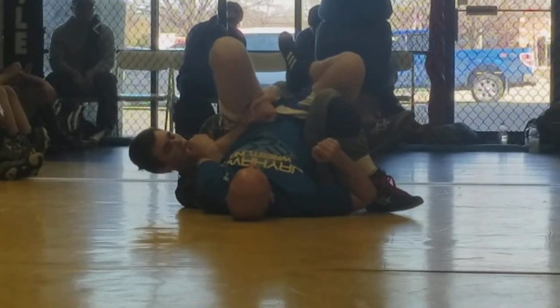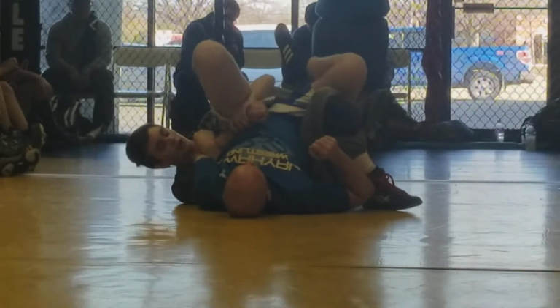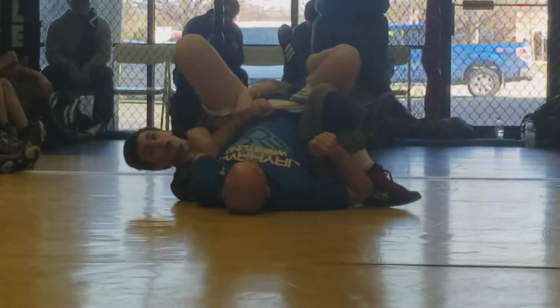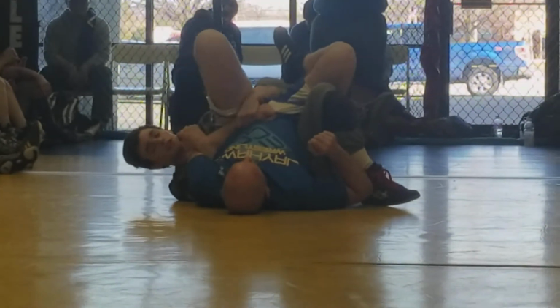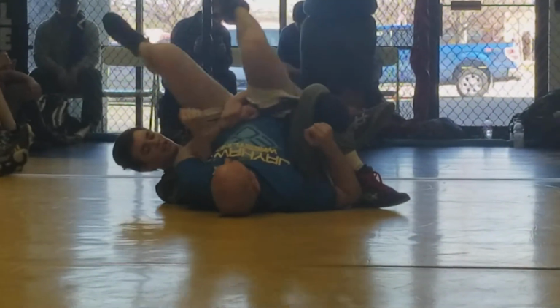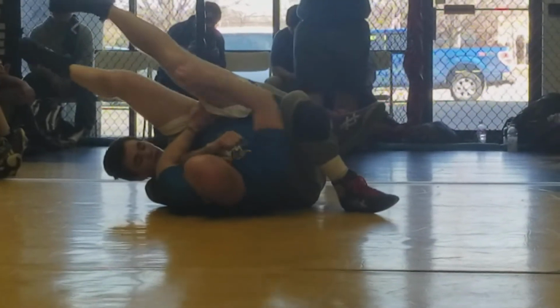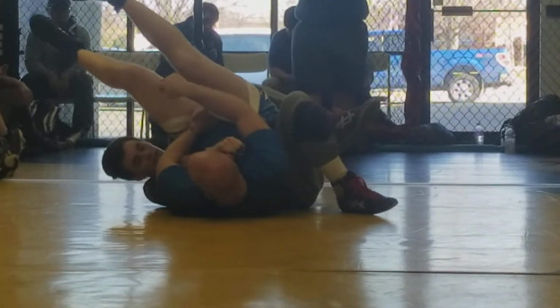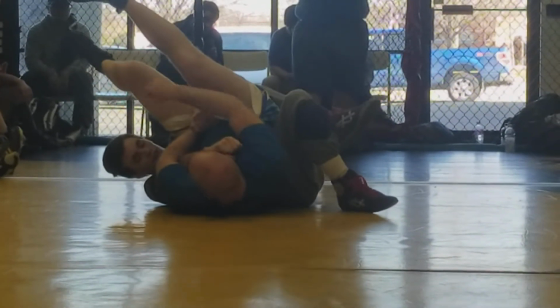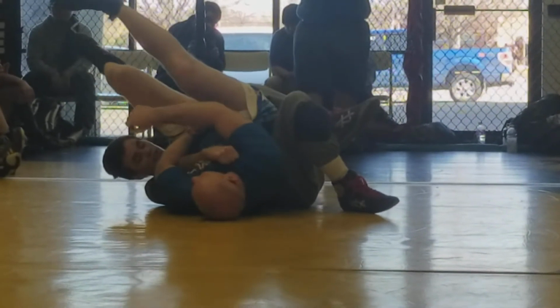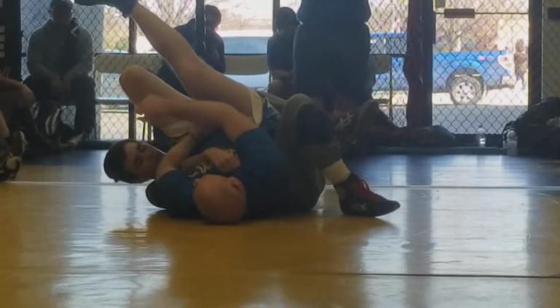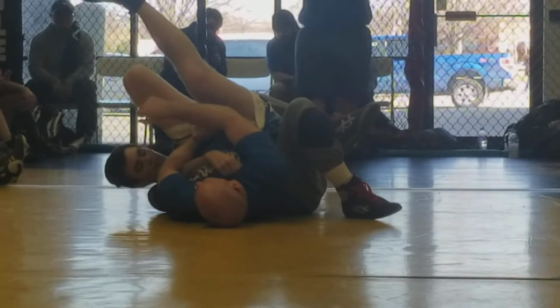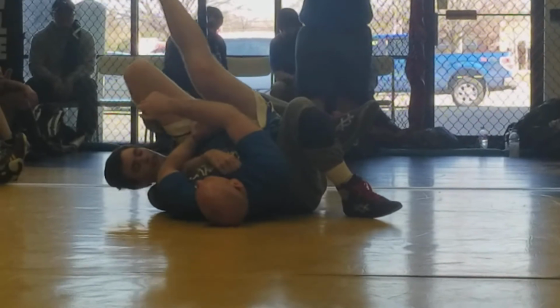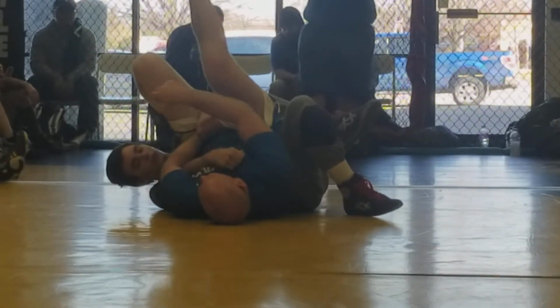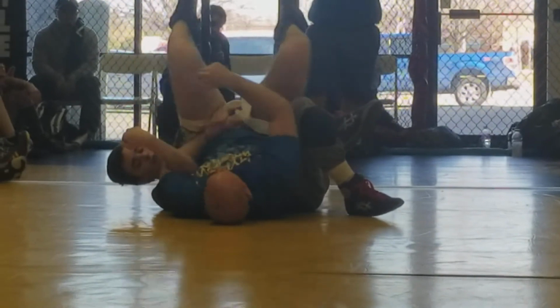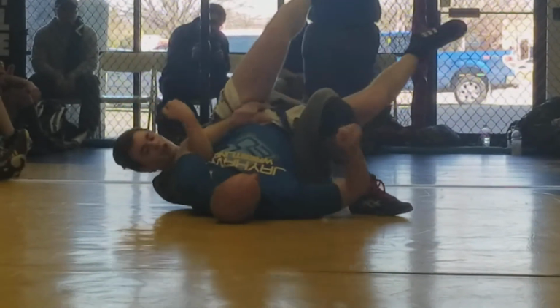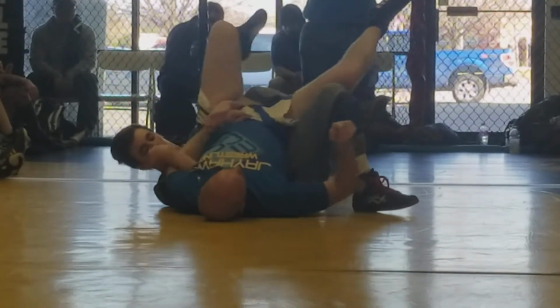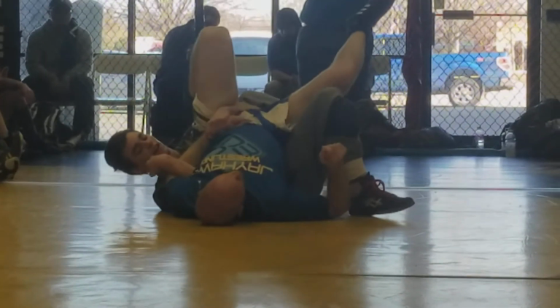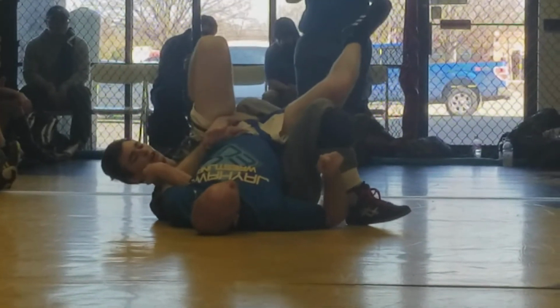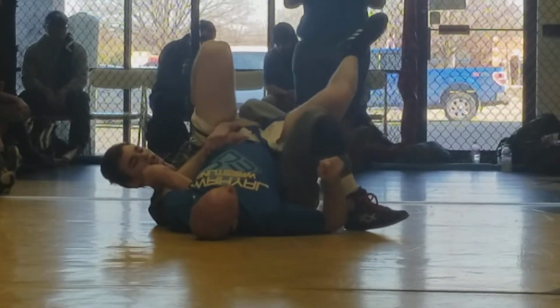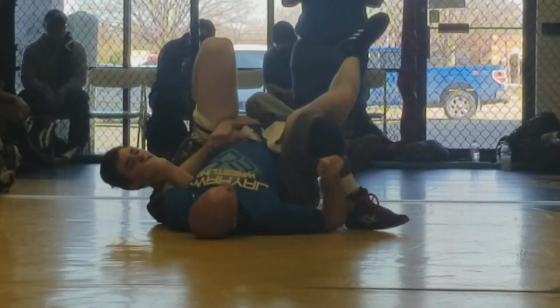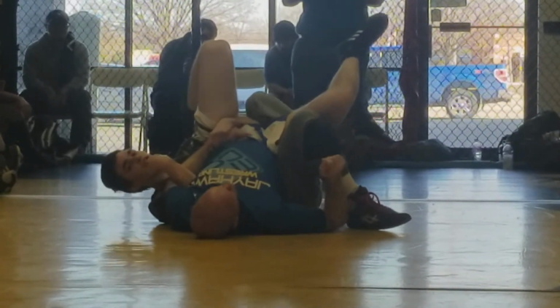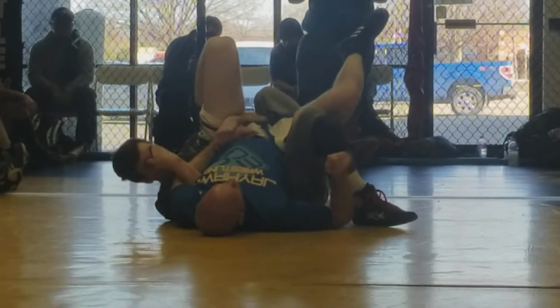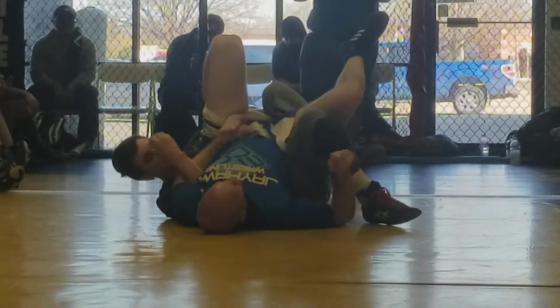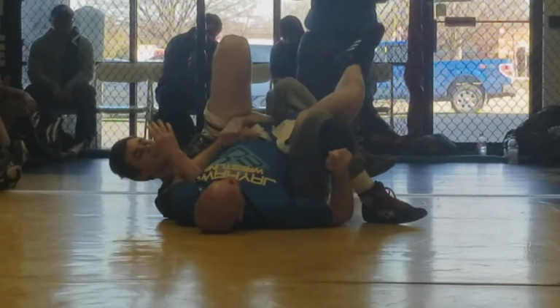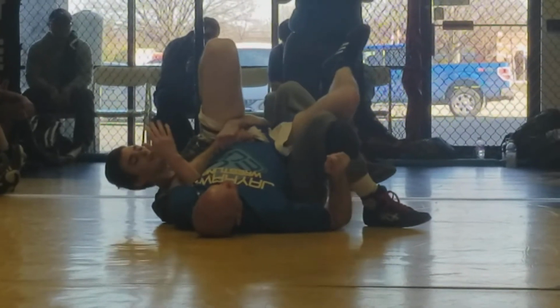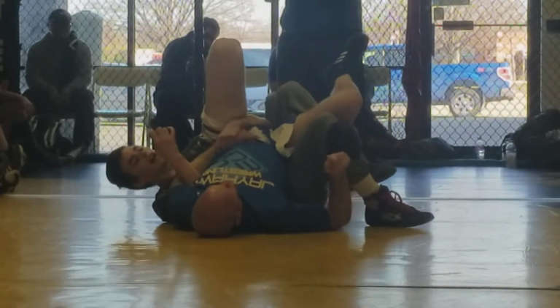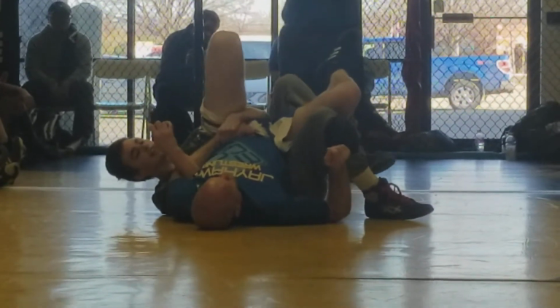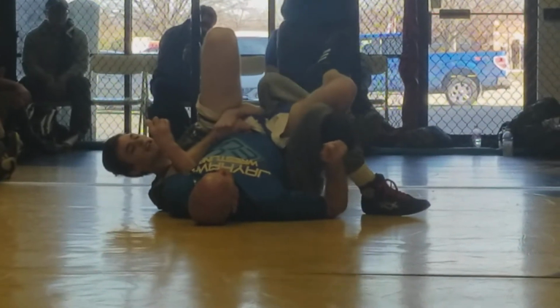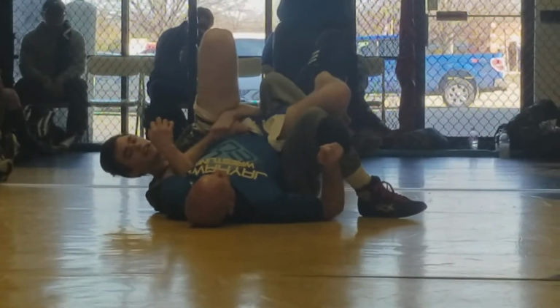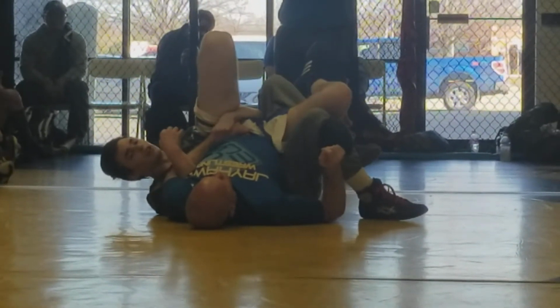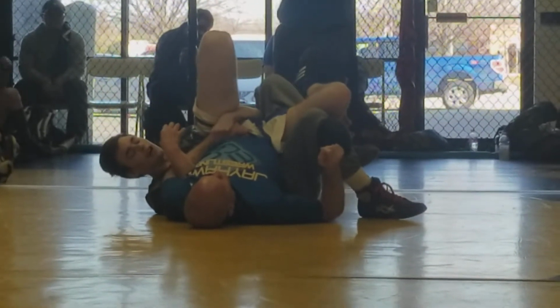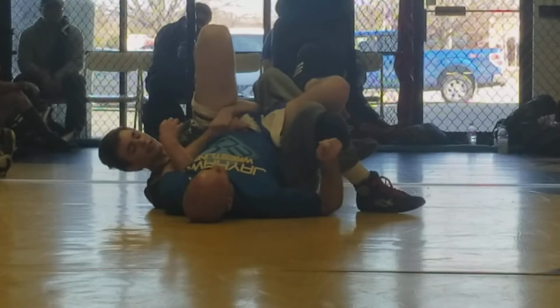If he tries to roll into you, straighten your arm across his chest. If he tries to roll away from you, pull on that elbow. From here you're in very good position — hold out a good number of seconds and get your near-fall count.